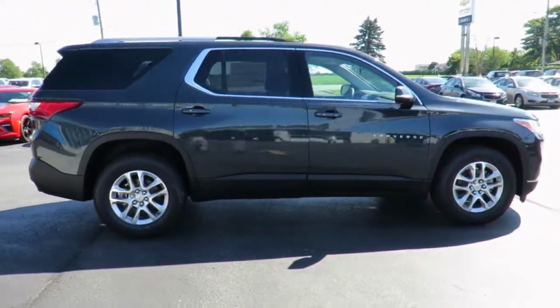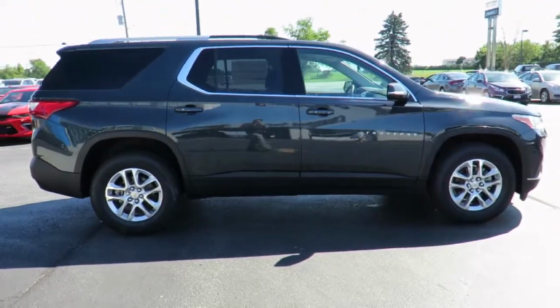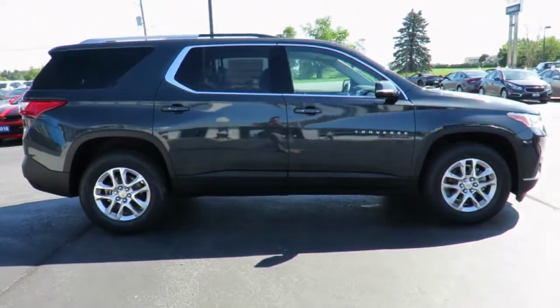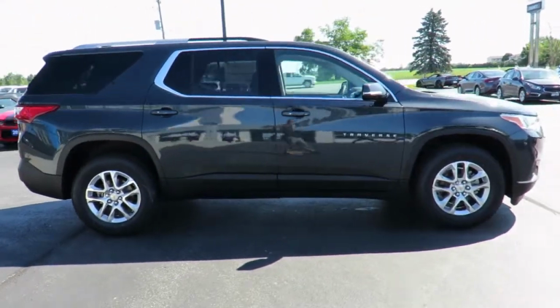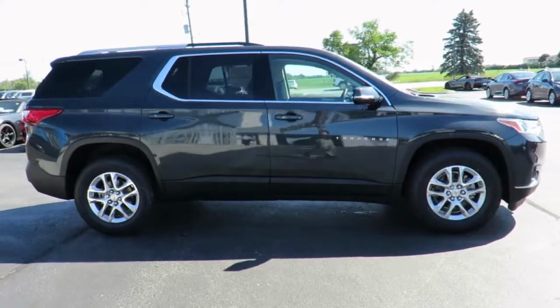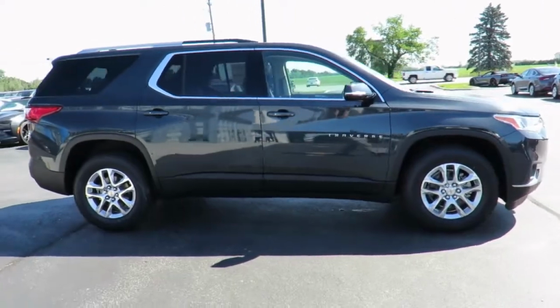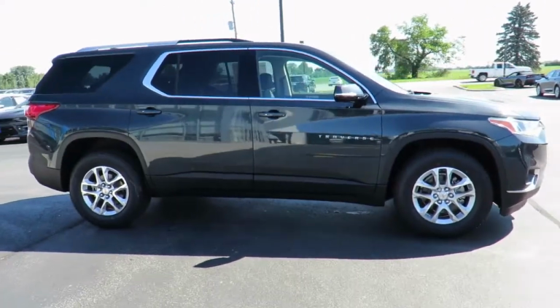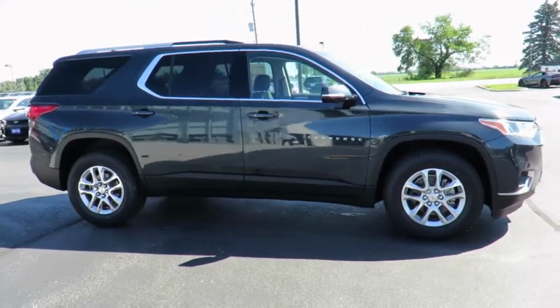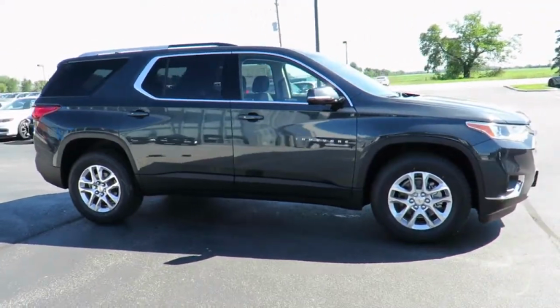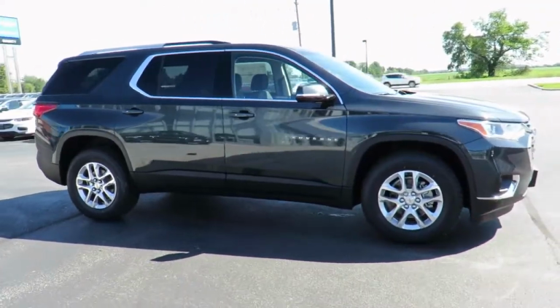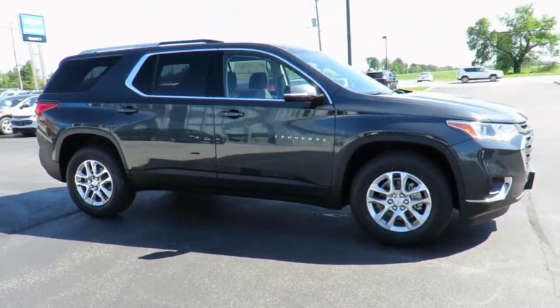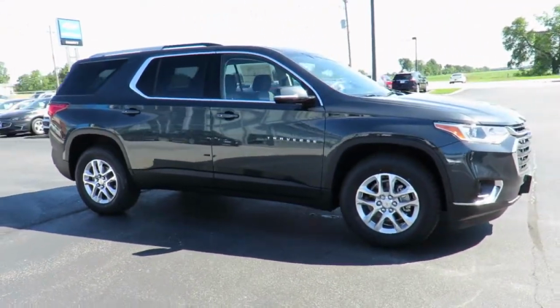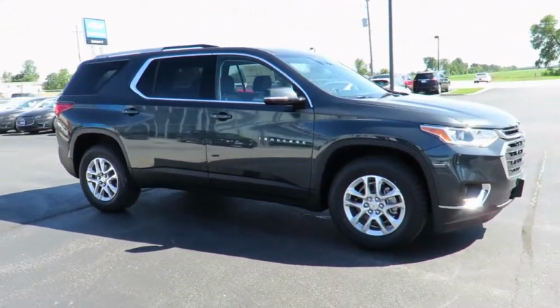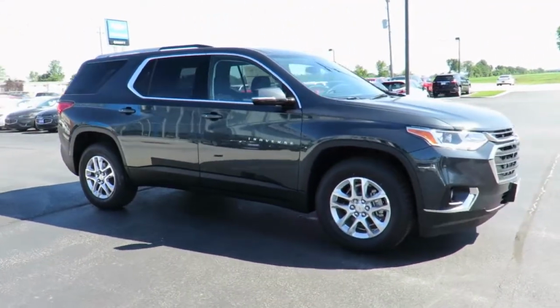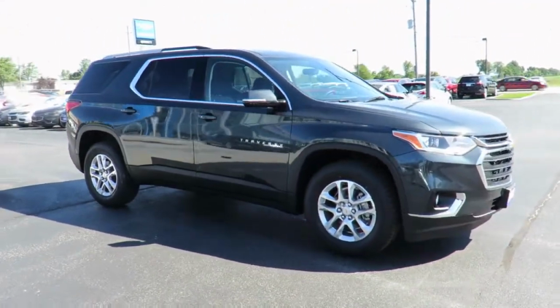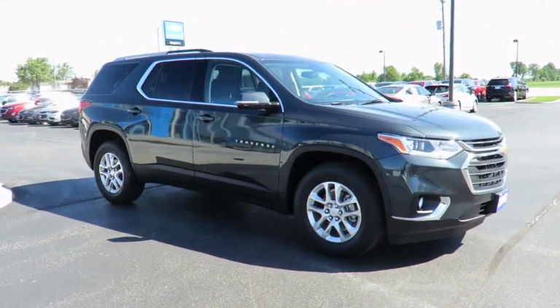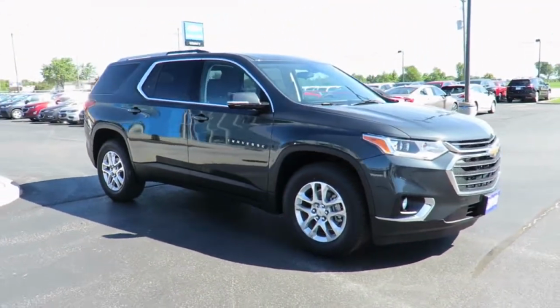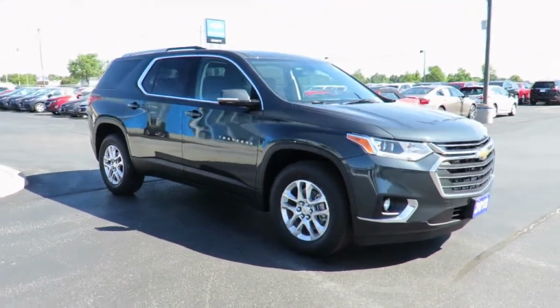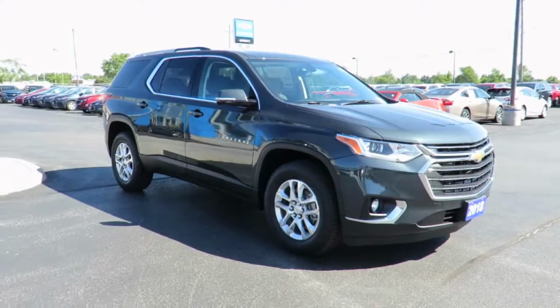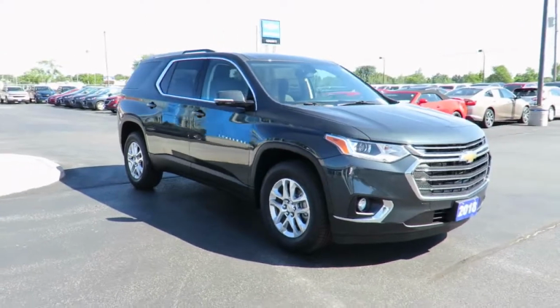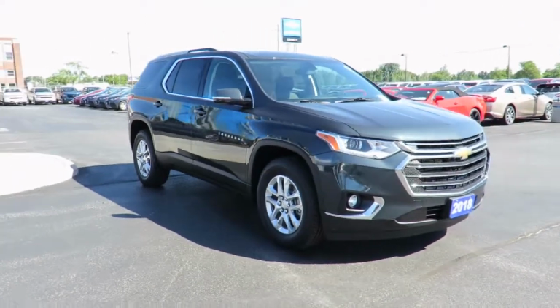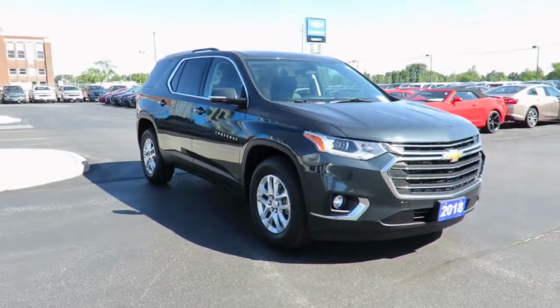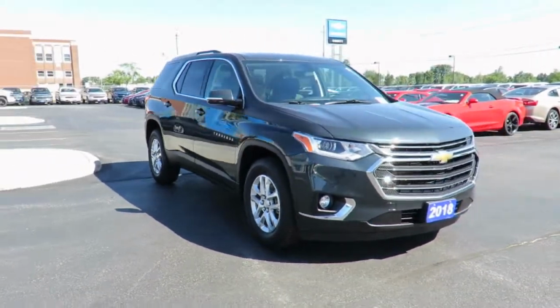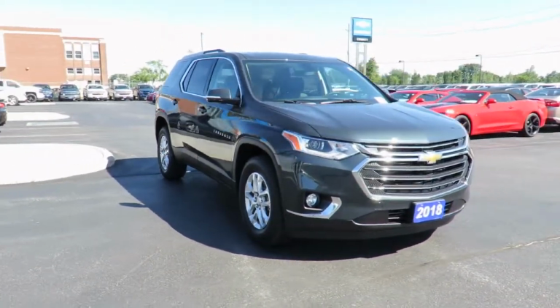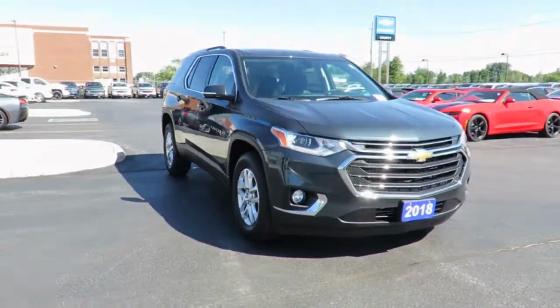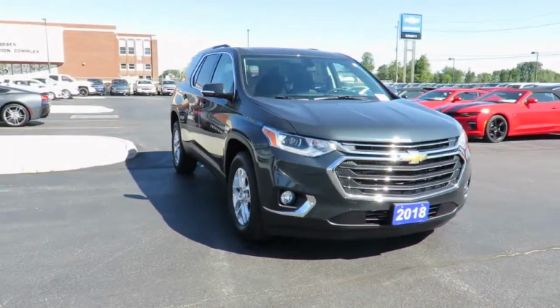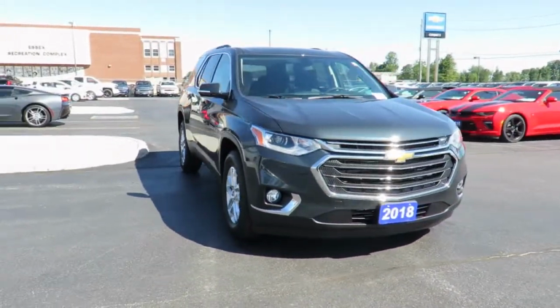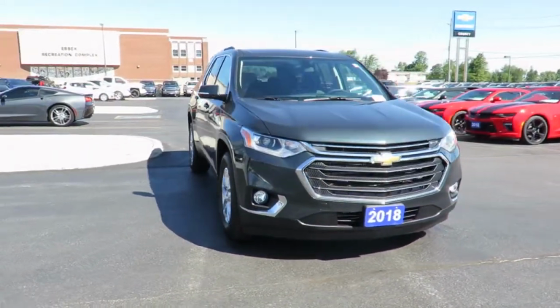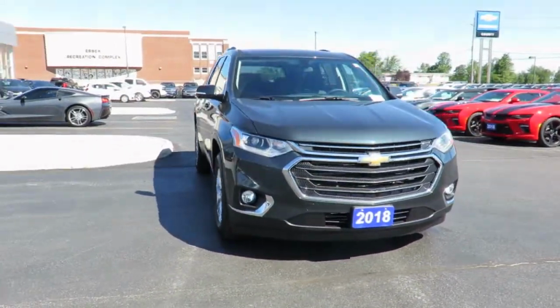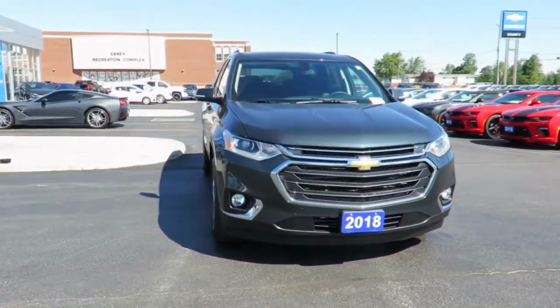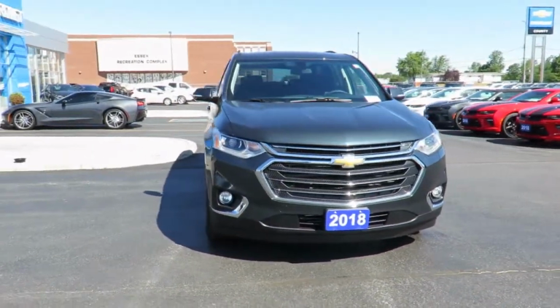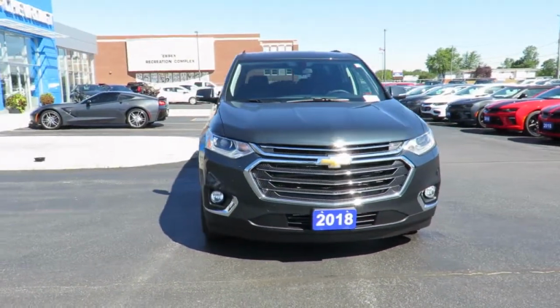In addition, all new vehicles are backed by the GM three-year, 60,000-kilometer new vehicle limited warranty and an industry-leading five-year, 160,000-kilometer powertrain component limited warranty with roadside assistance.